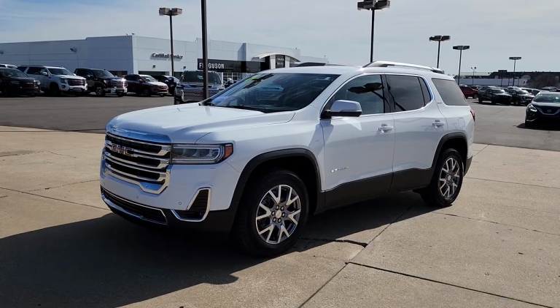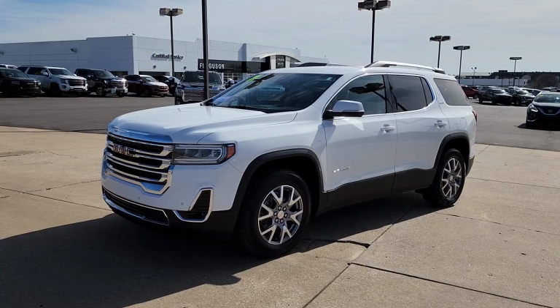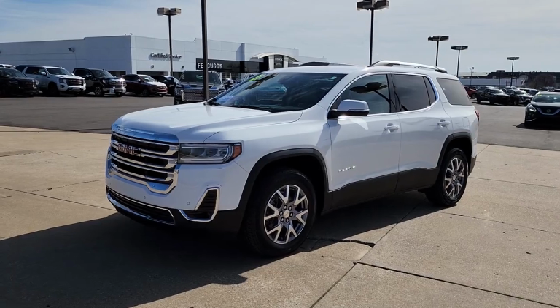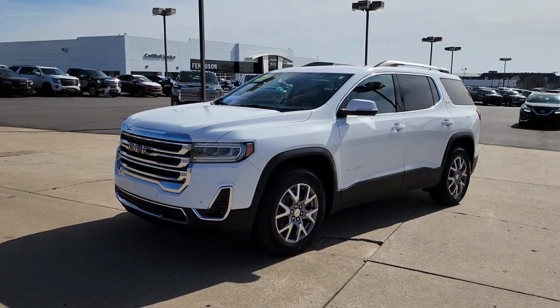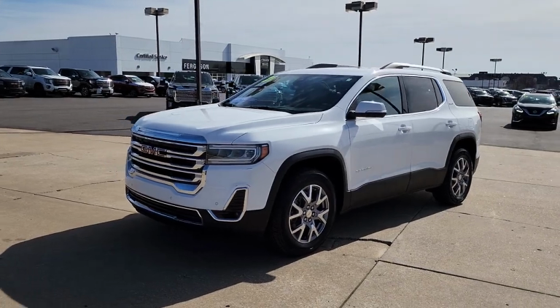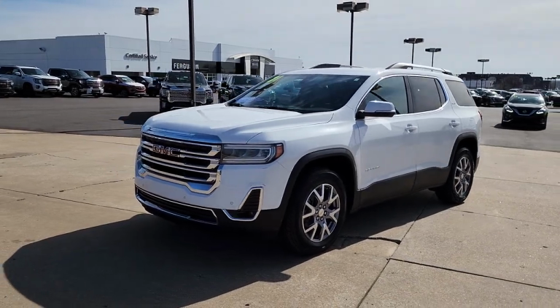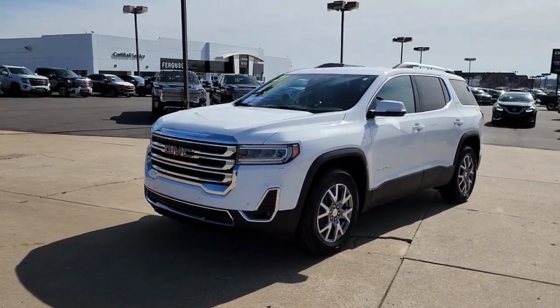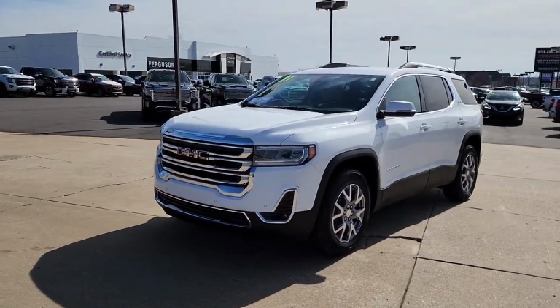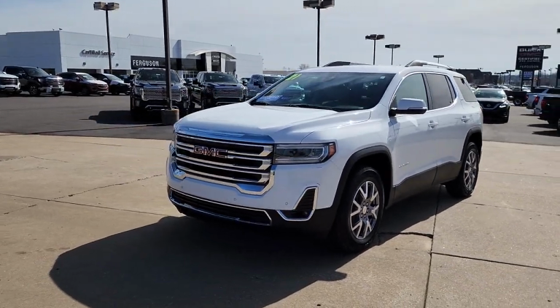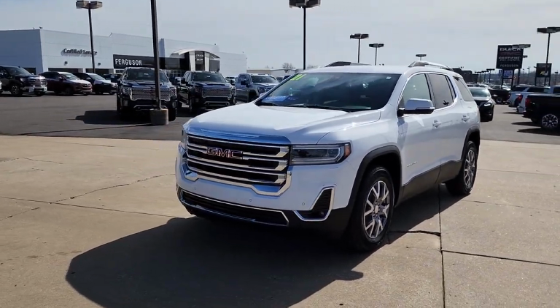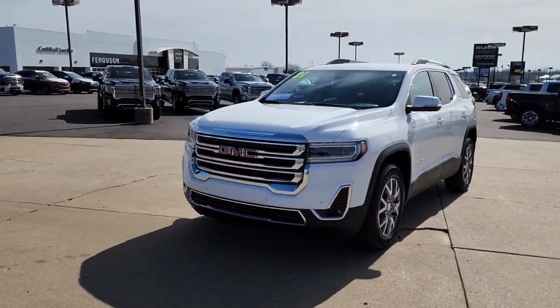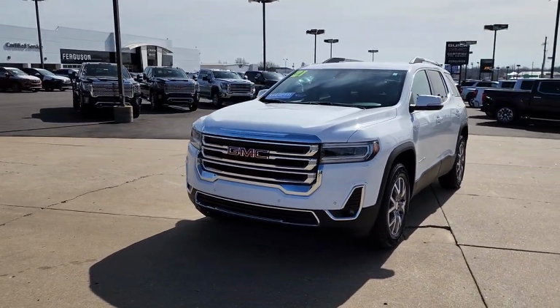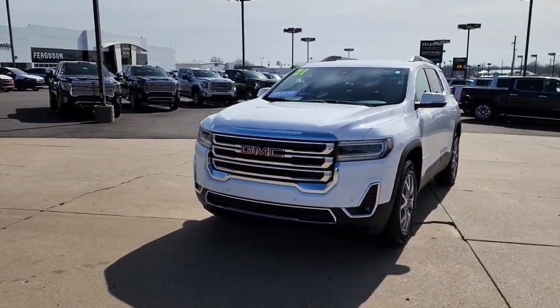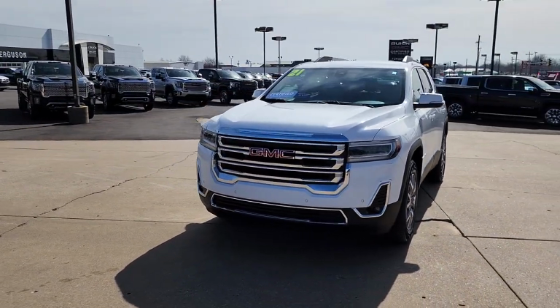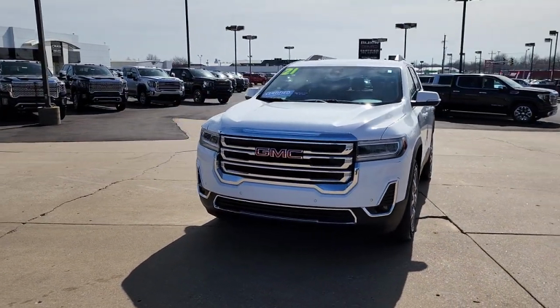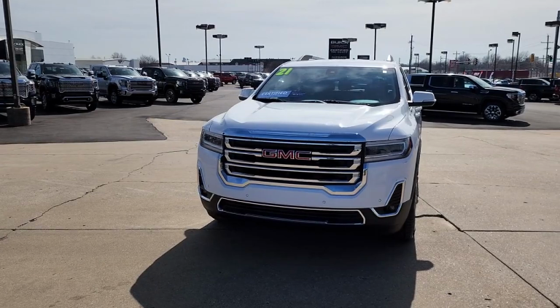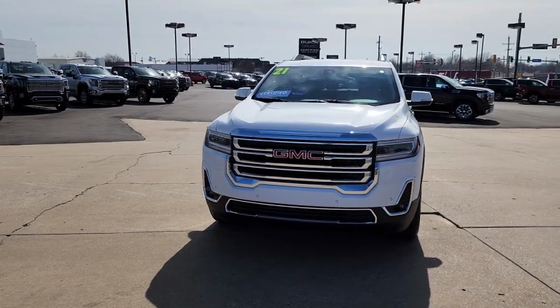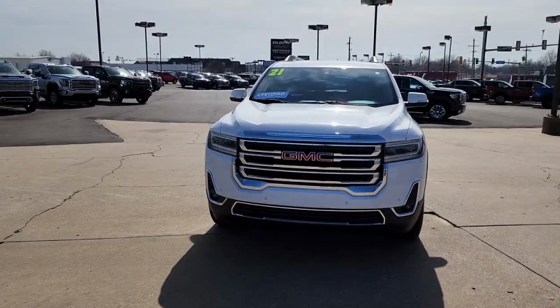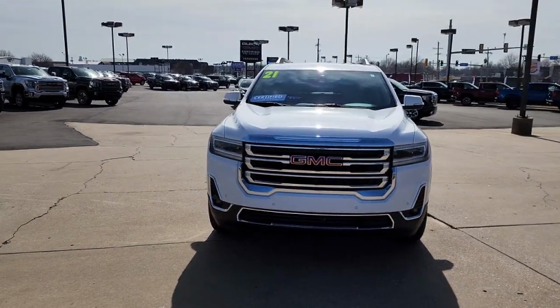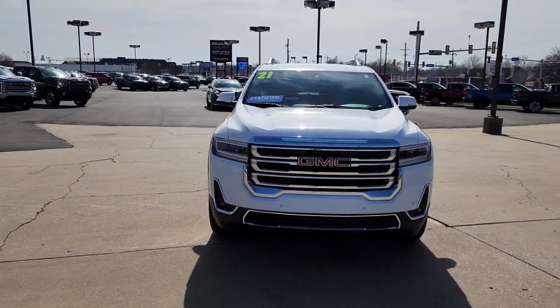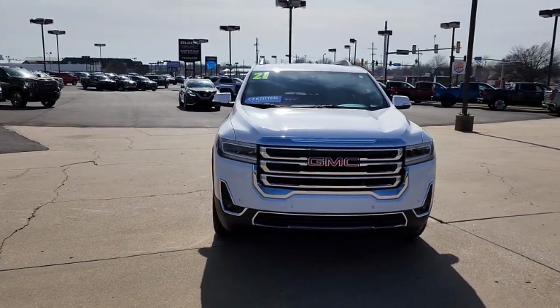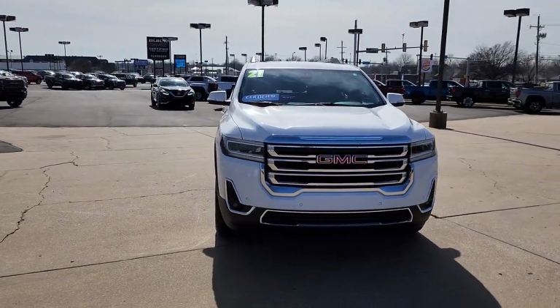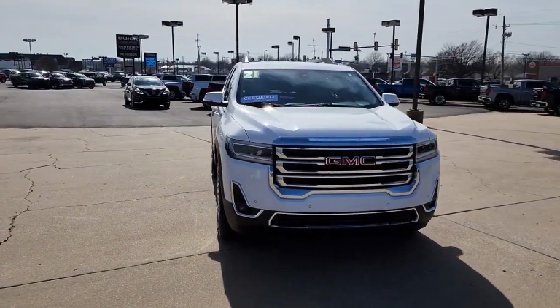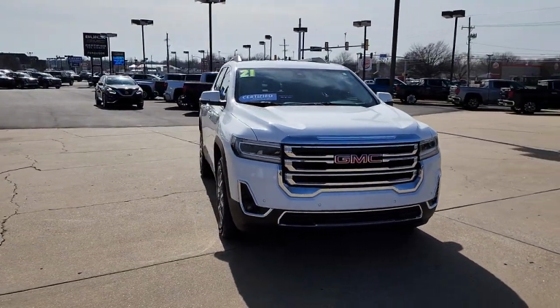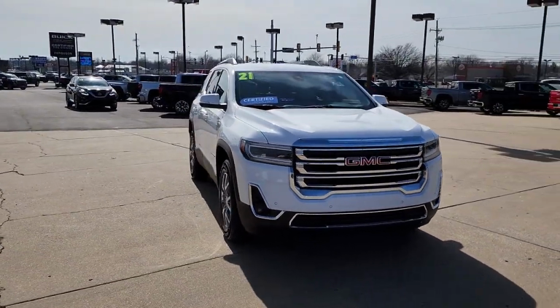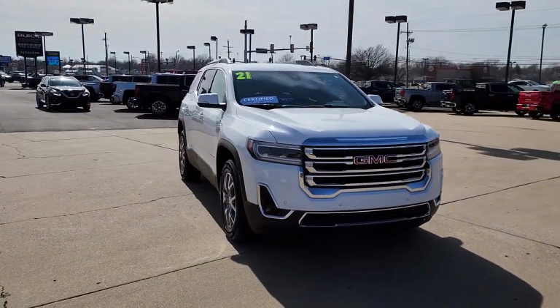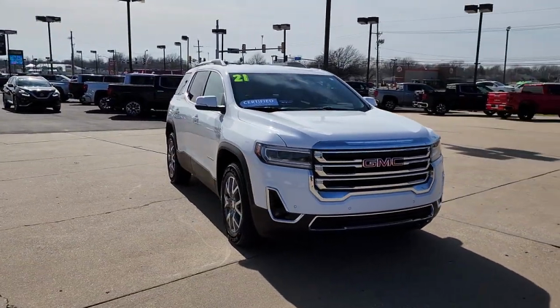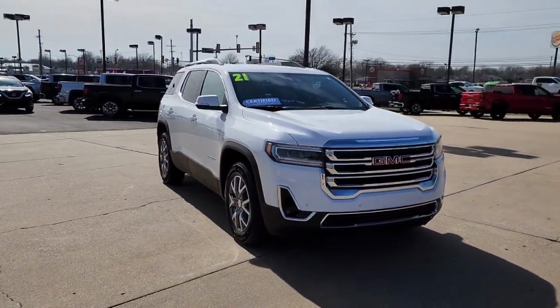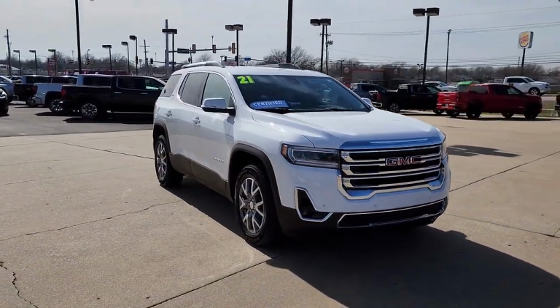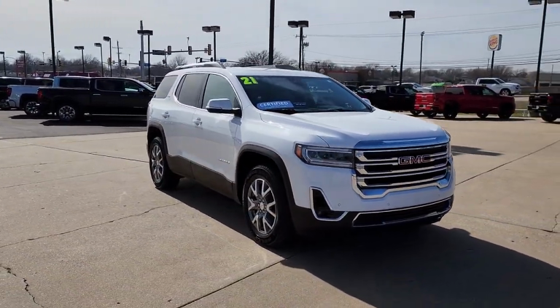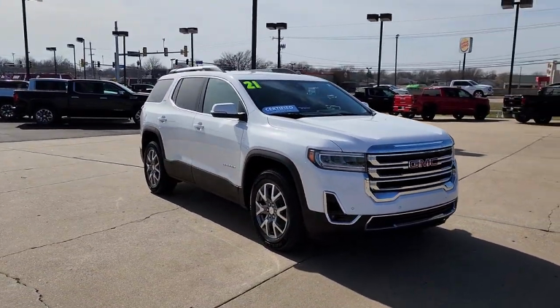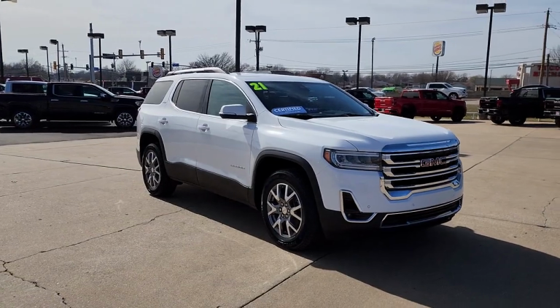Picture yourself in the 2021 GMC Acadia. With less than 45,000 miles on the odometer, this vehicle provides excellent value.